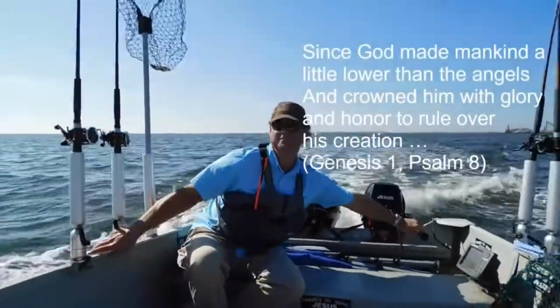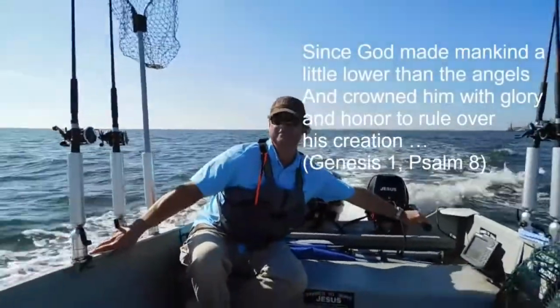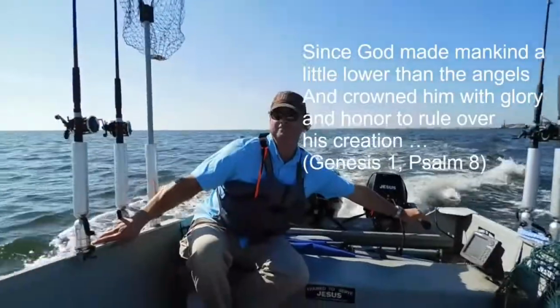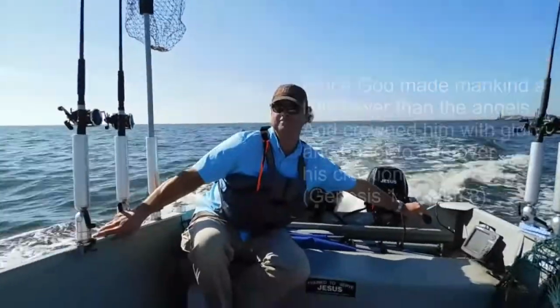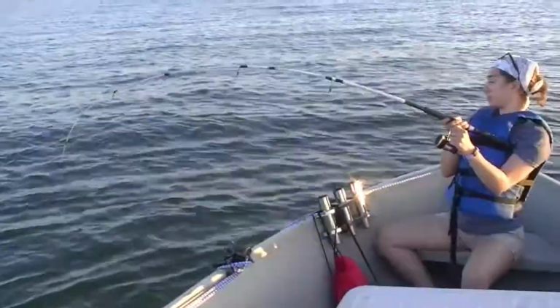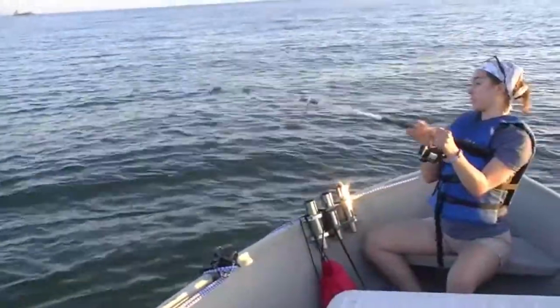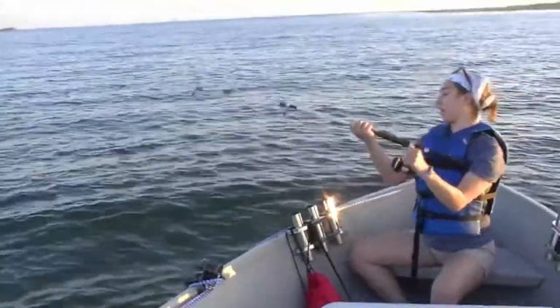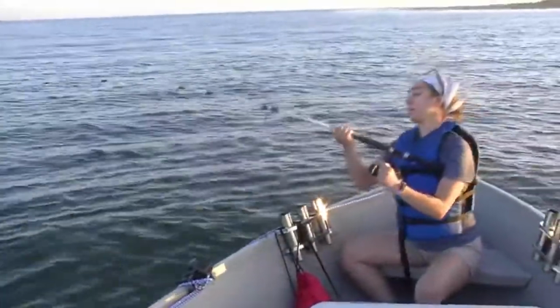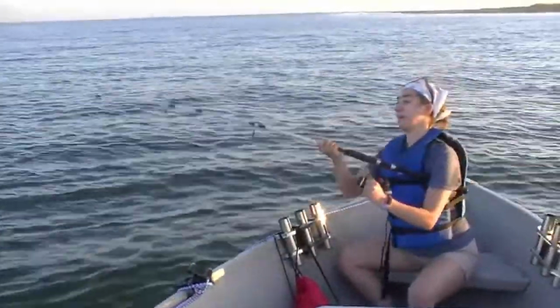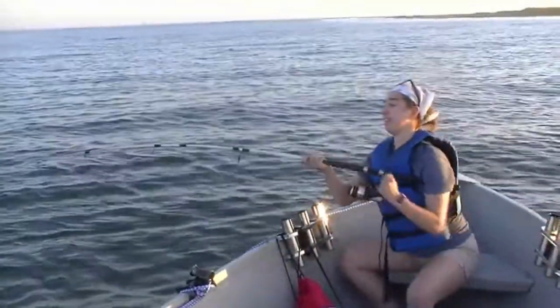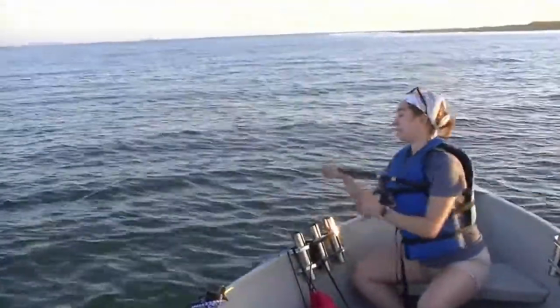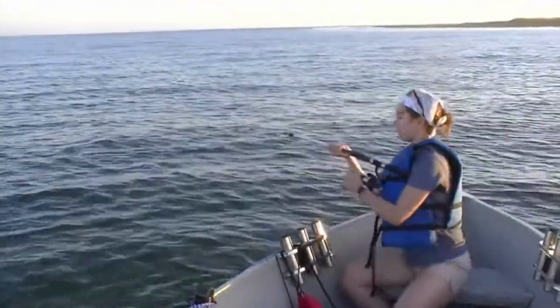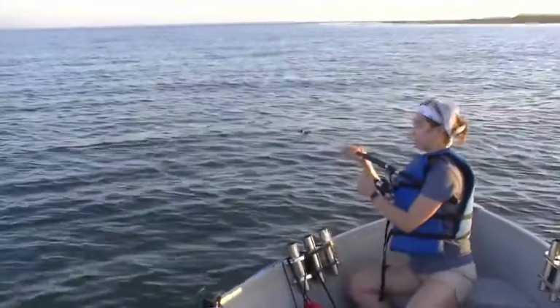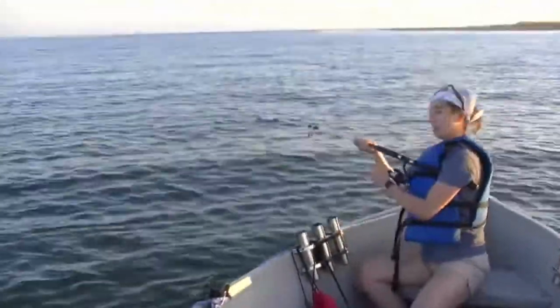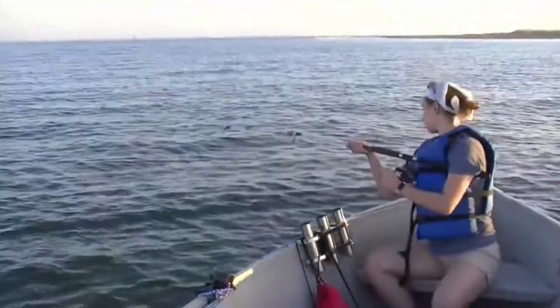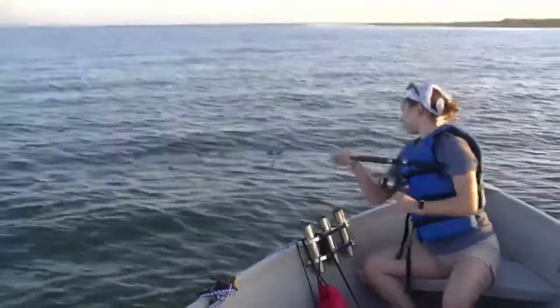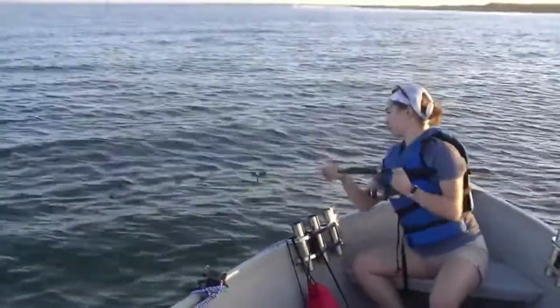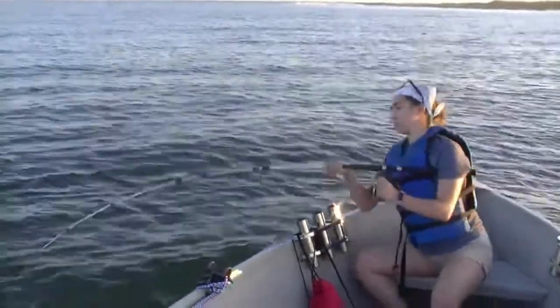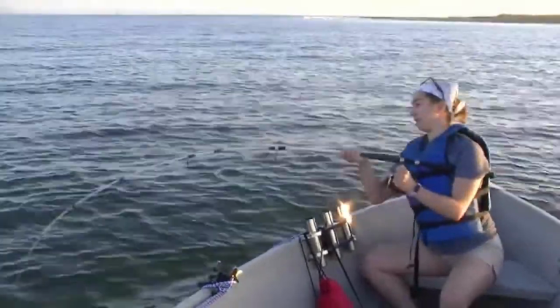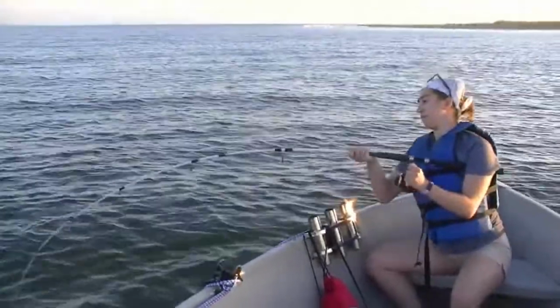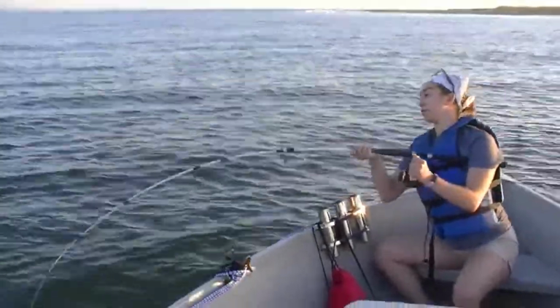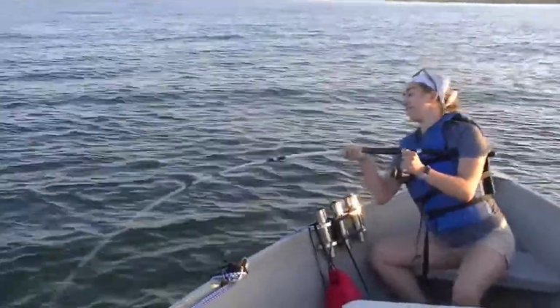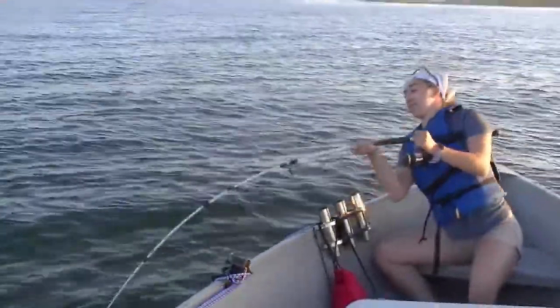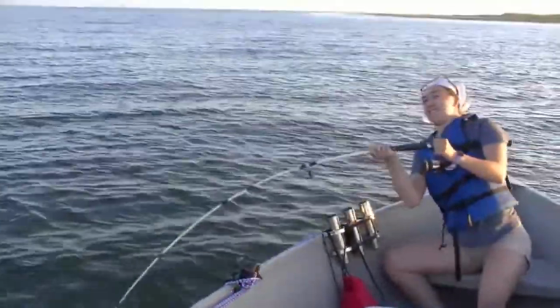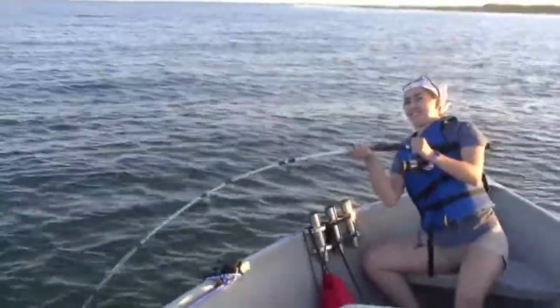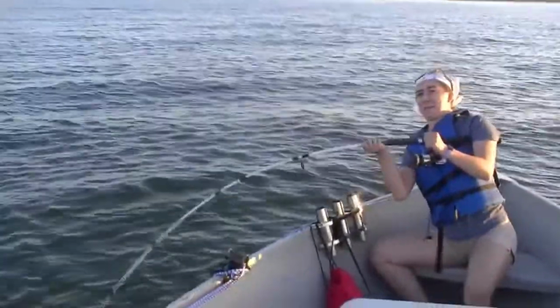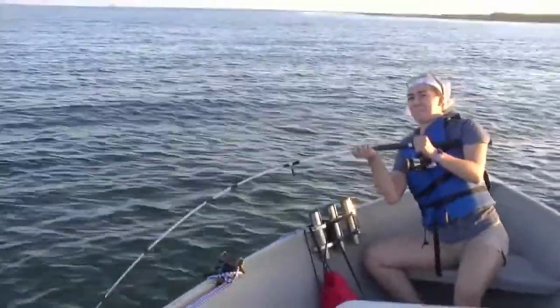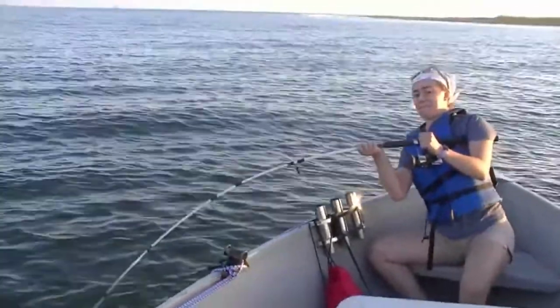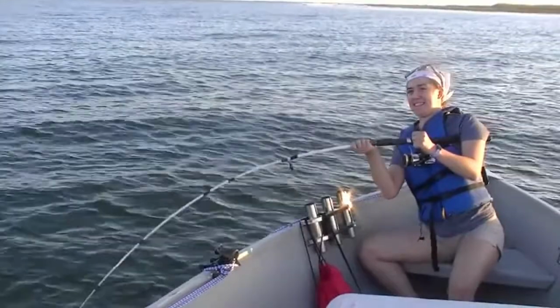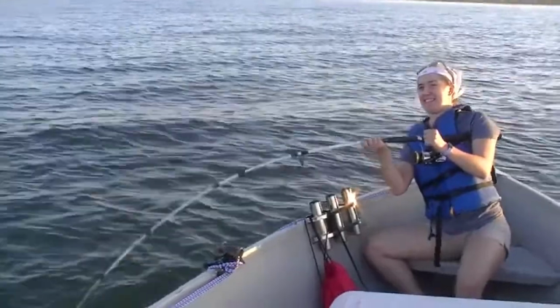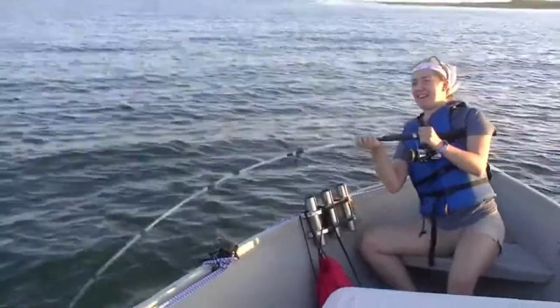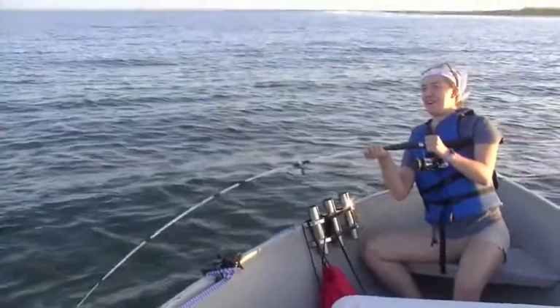In this video we'll talk about in some detail why we like the Ugly Stick Catfish Rod. We've owned four to six of them over the years — they're very nice rods, they last a long time, and they're good on big fish.